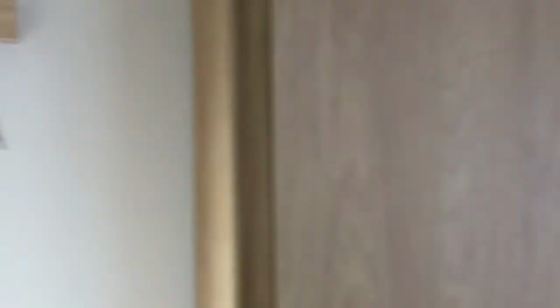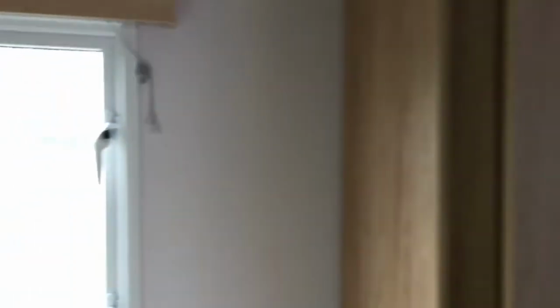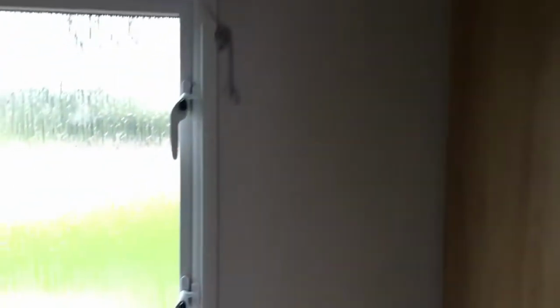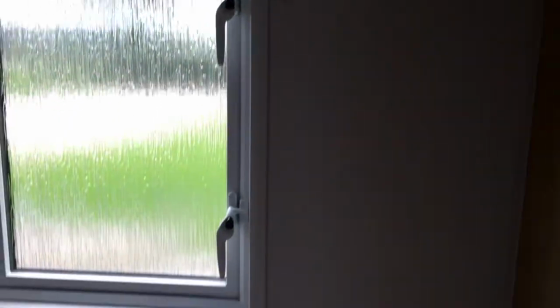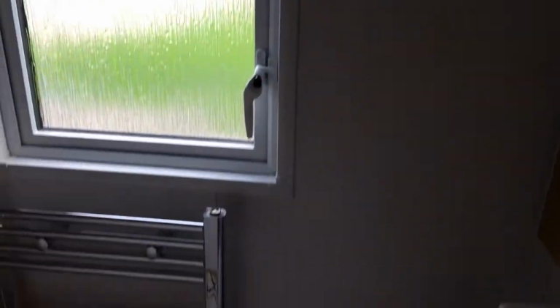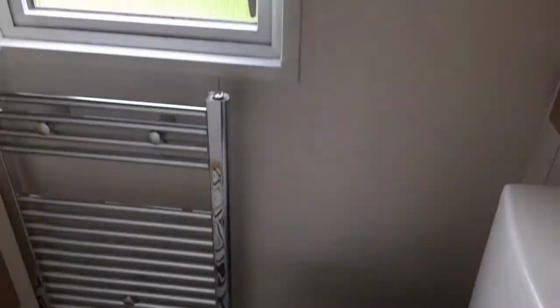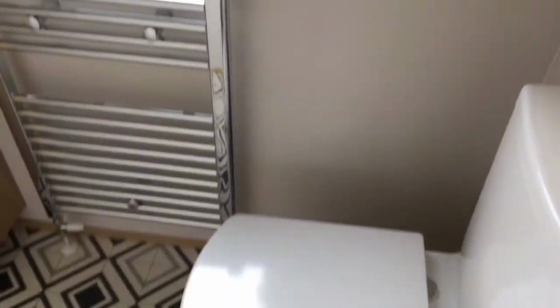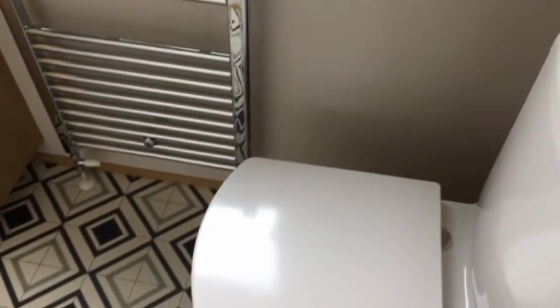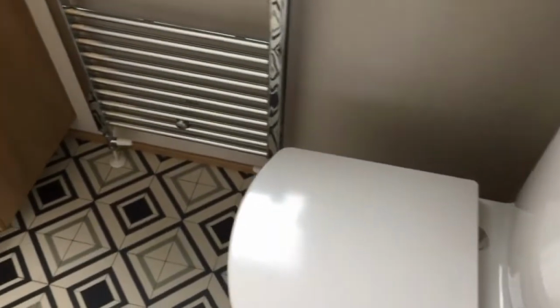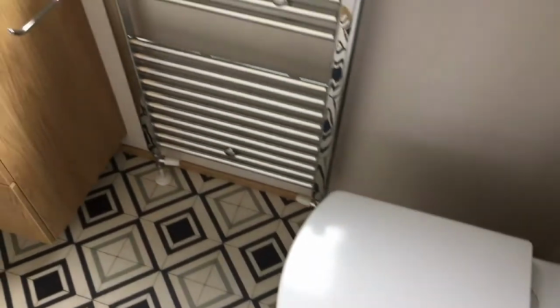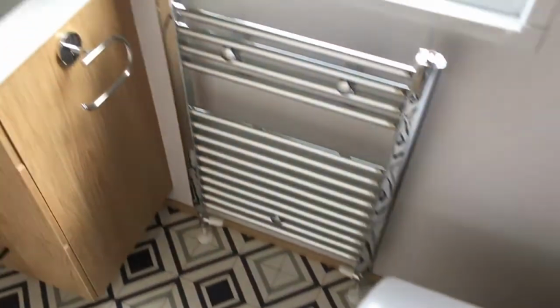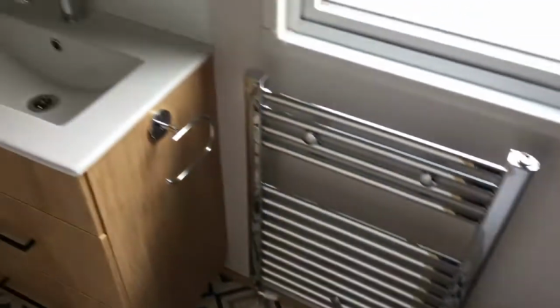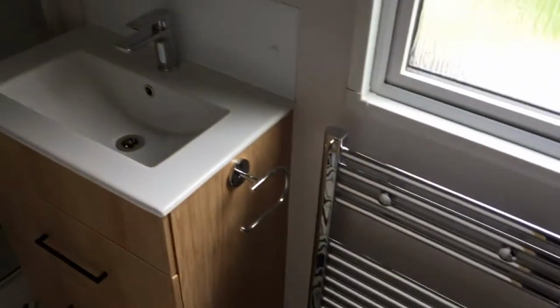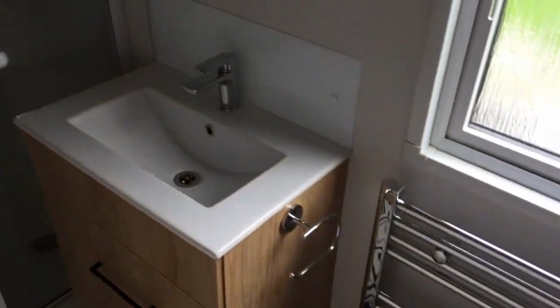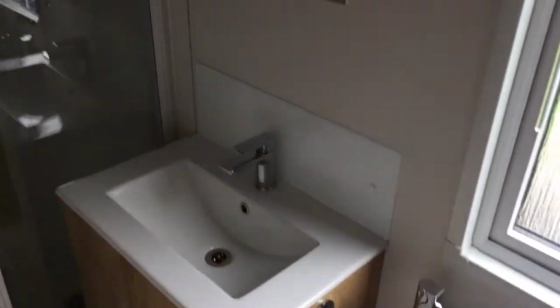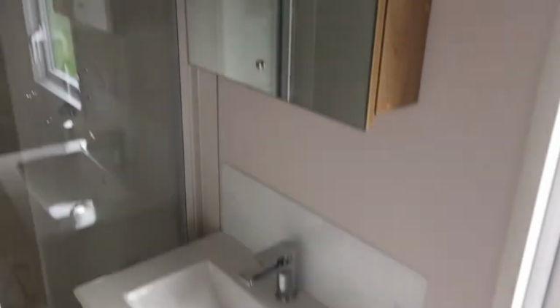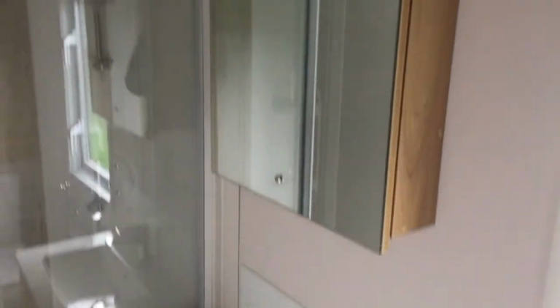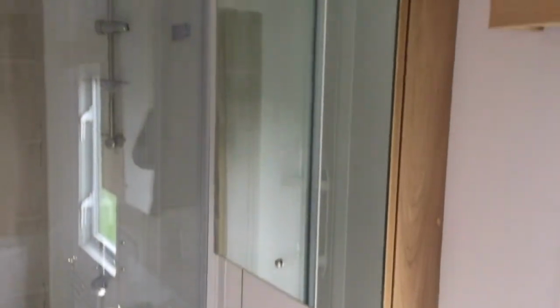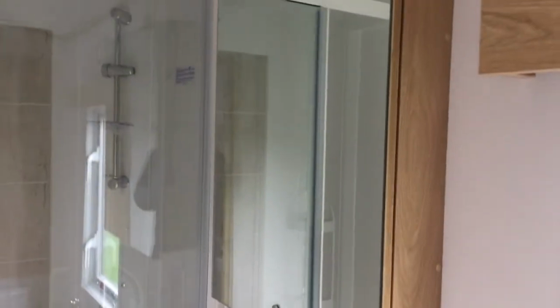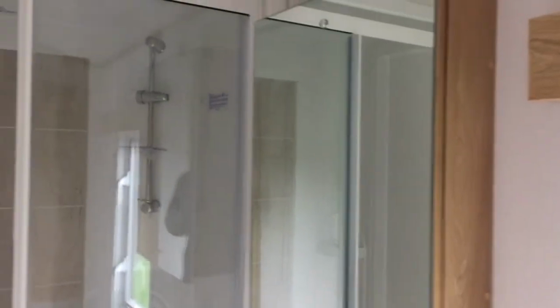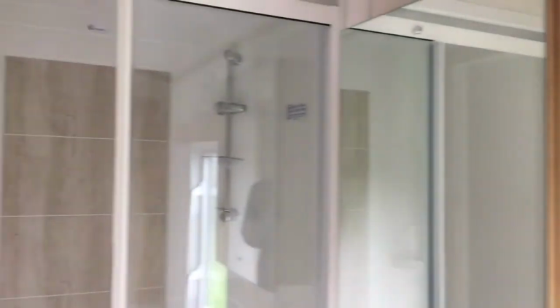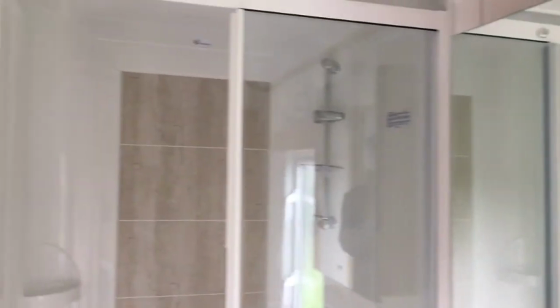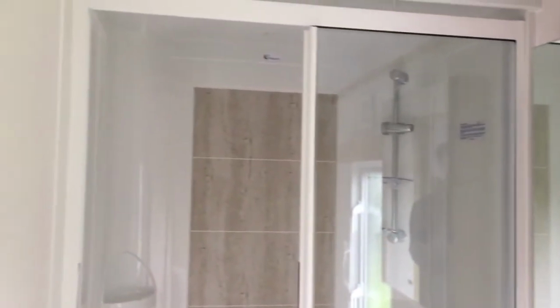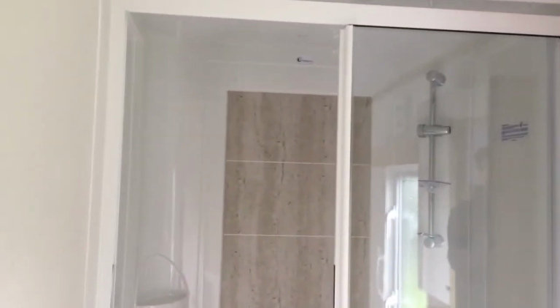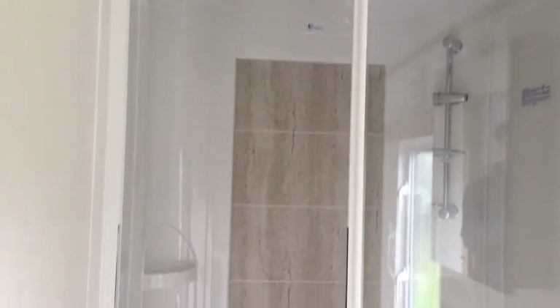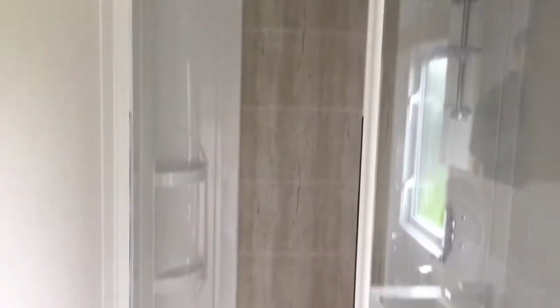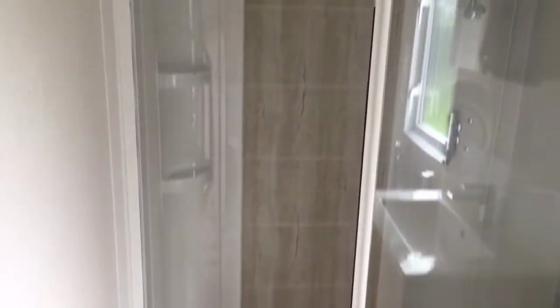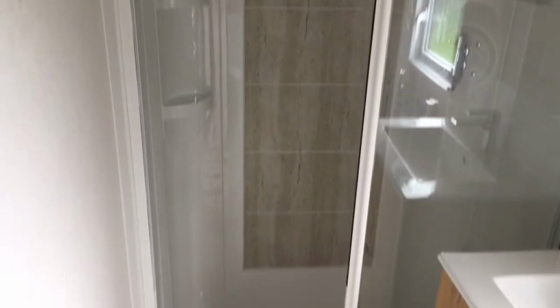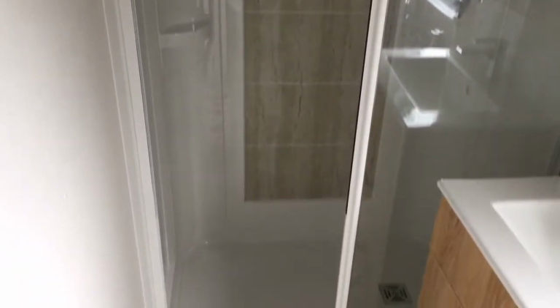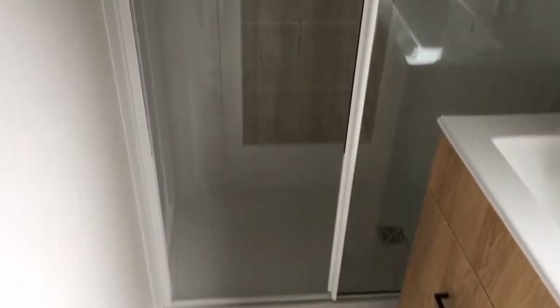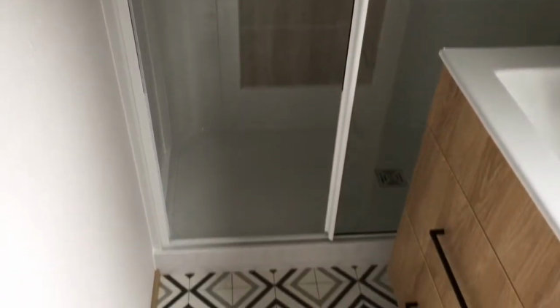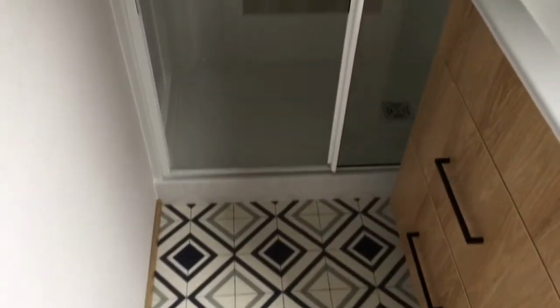Into your ensuite shower room: toilet, heated towel rail, sink unit, bathroom cabinet above, and a large shower as well. Again plenty of space.